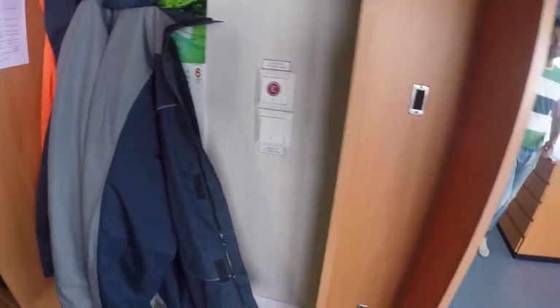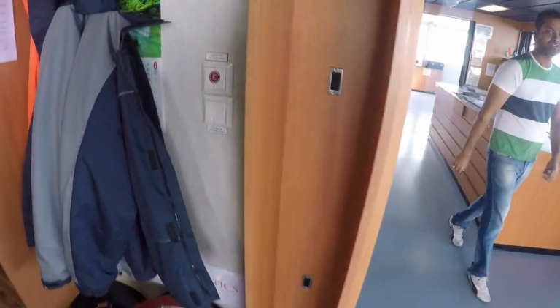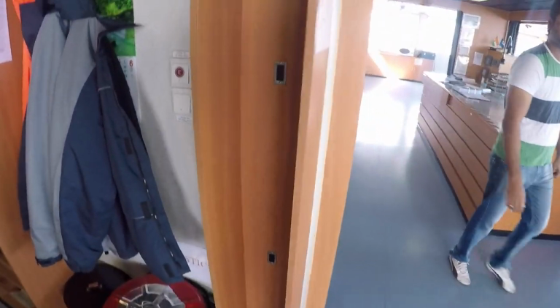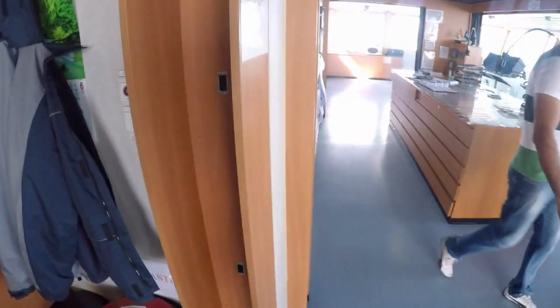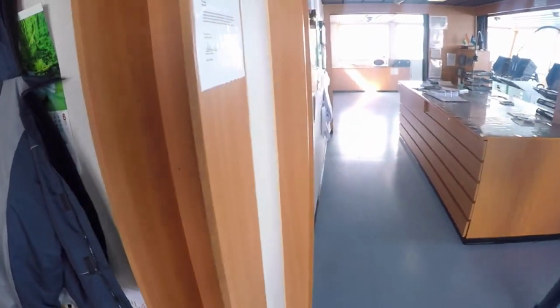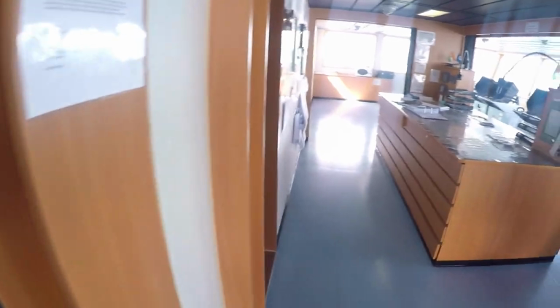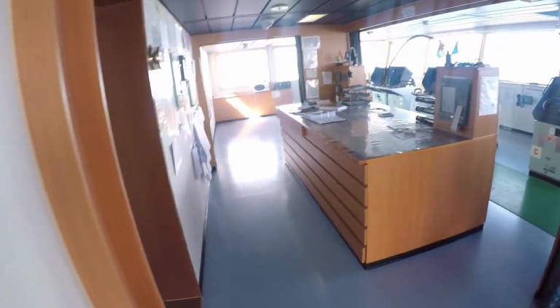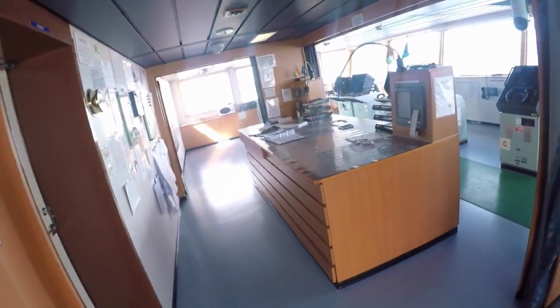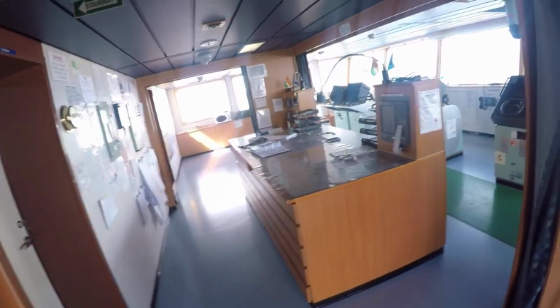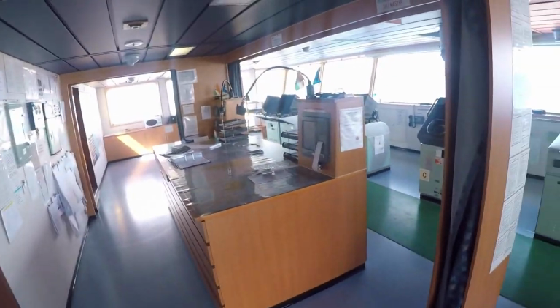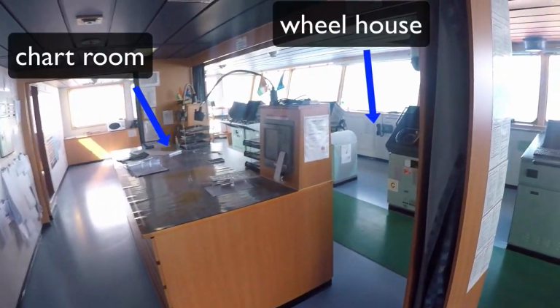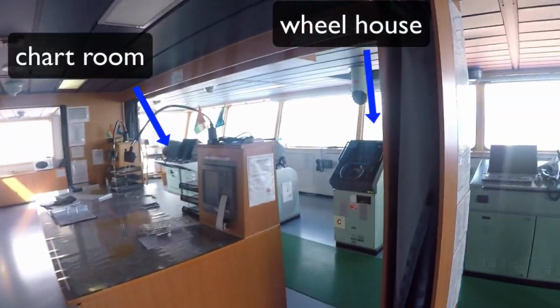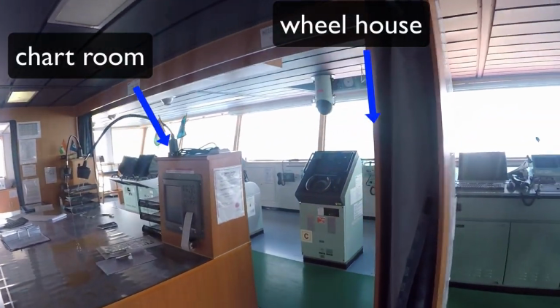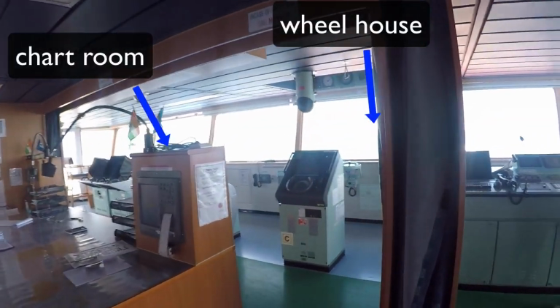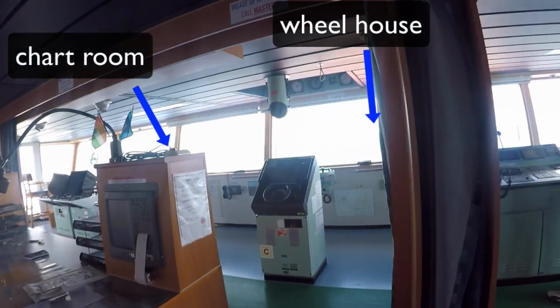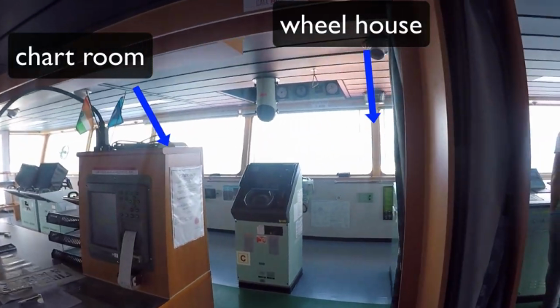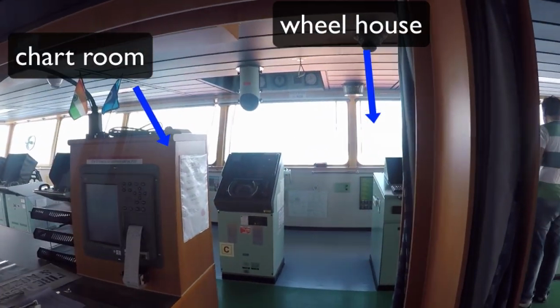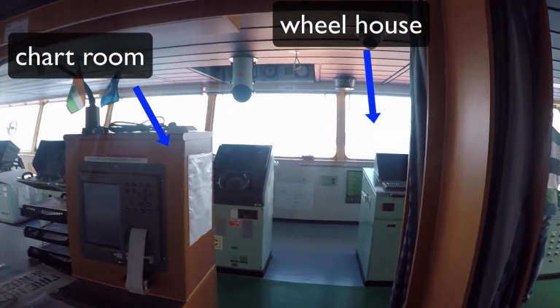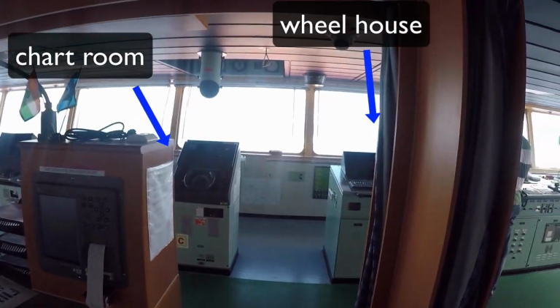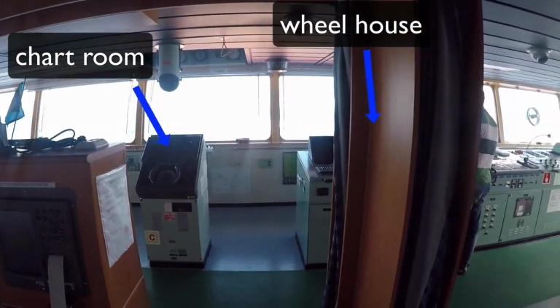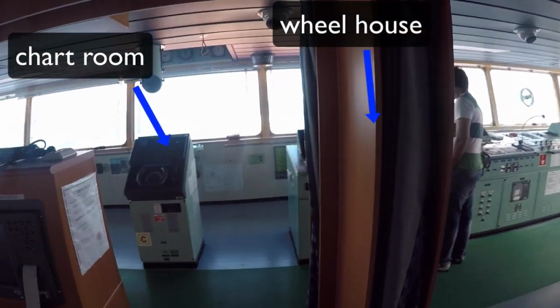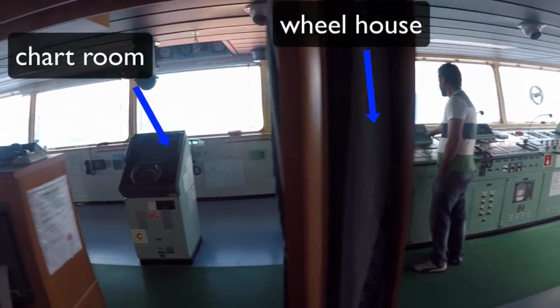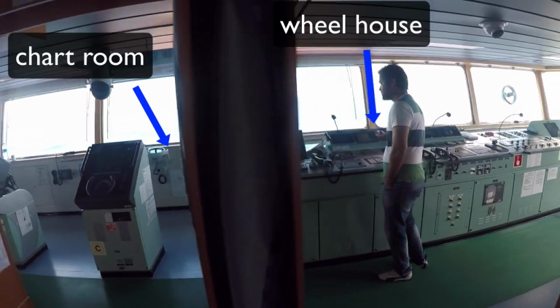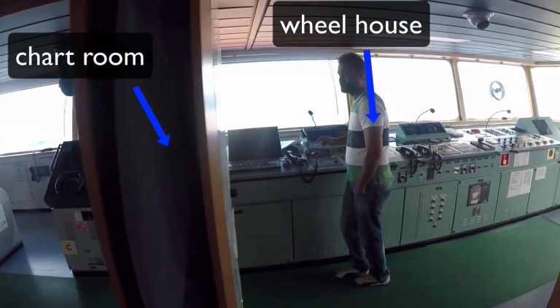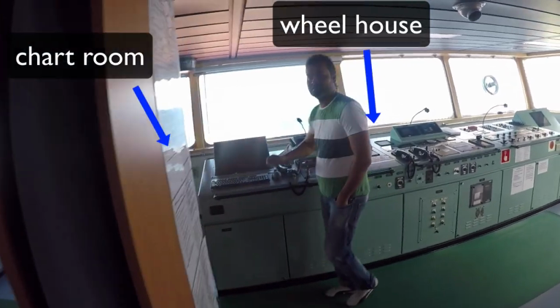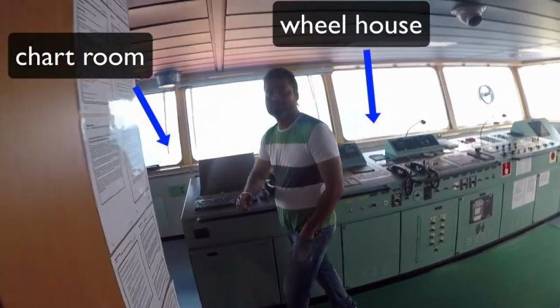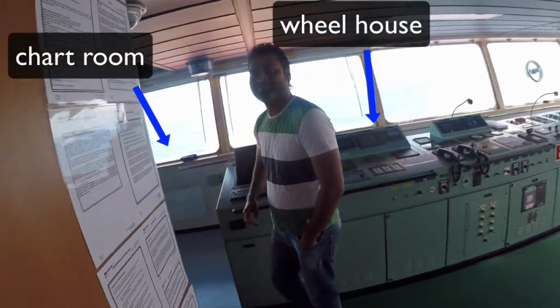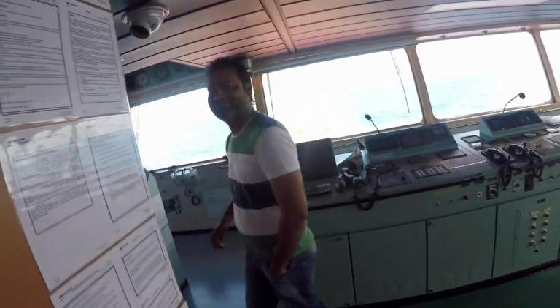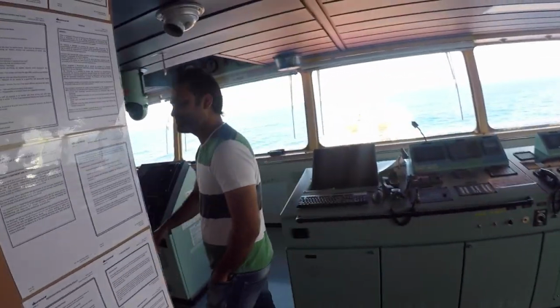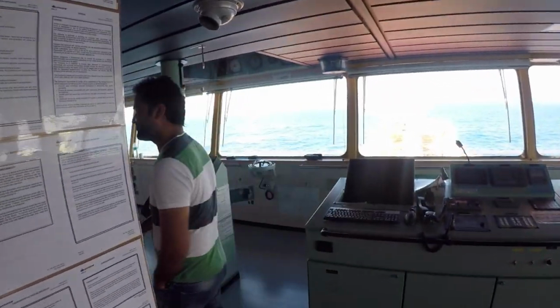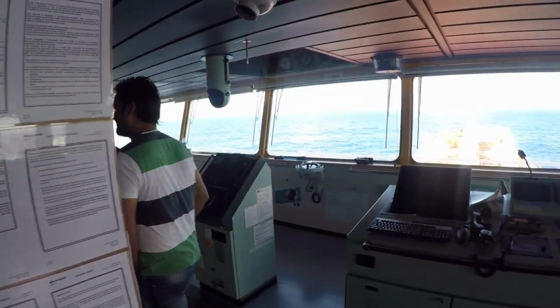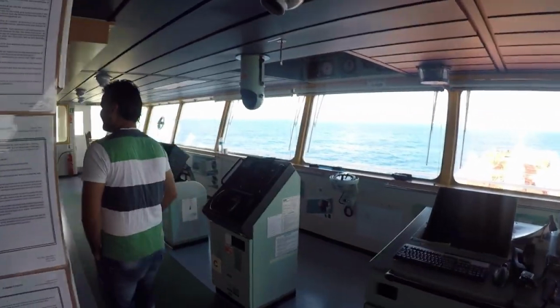Good morning. The second officer has arrived early today — it's 11:40.